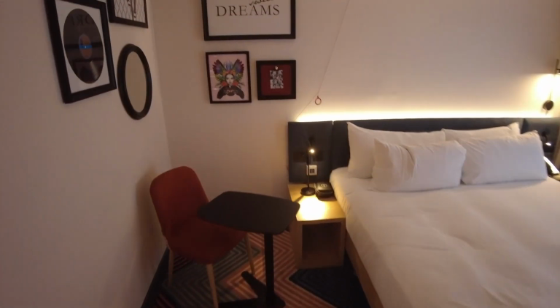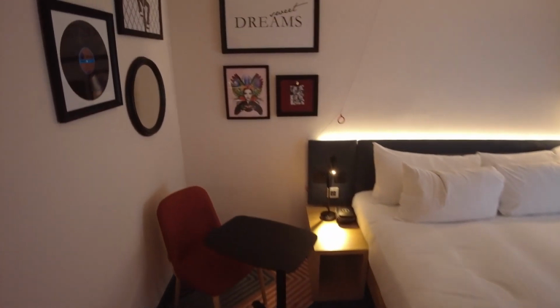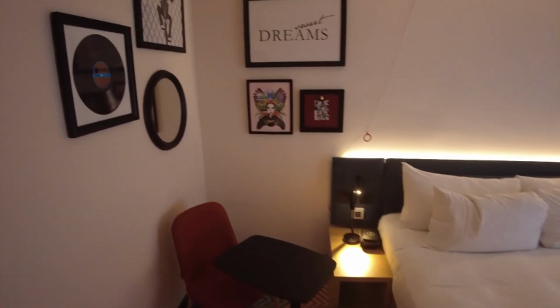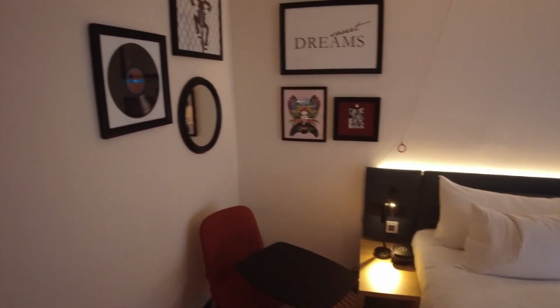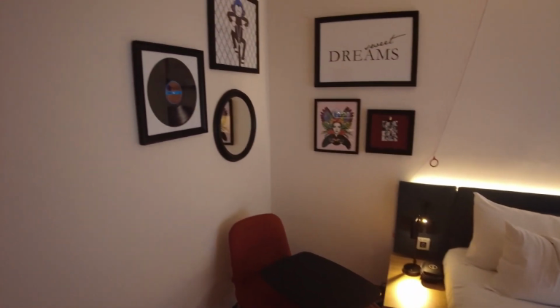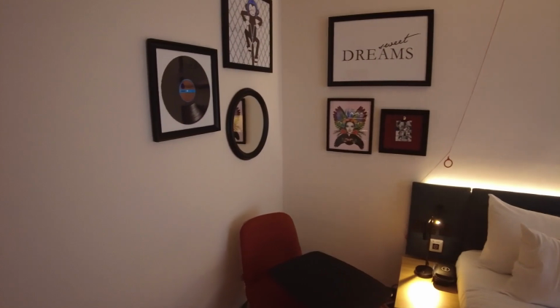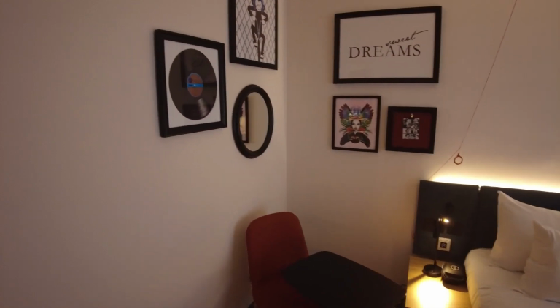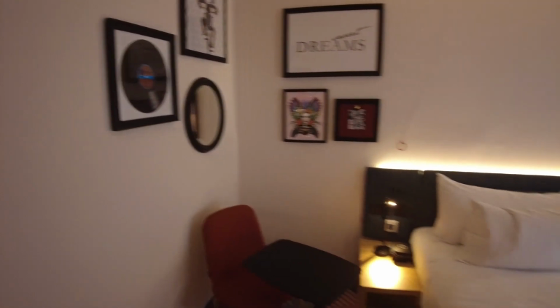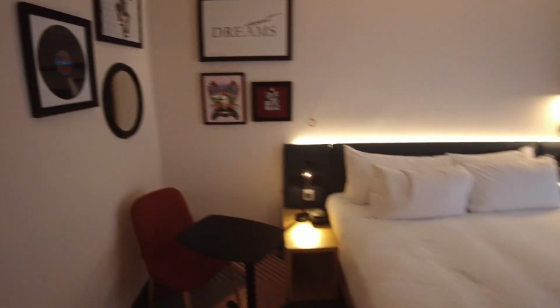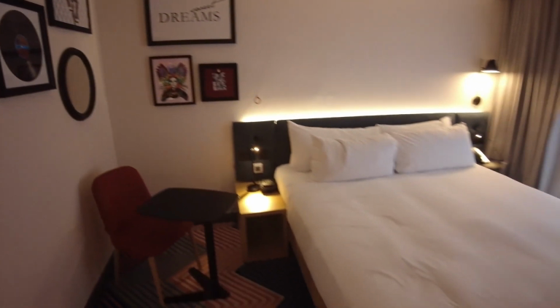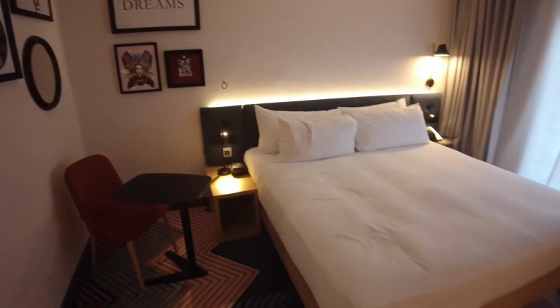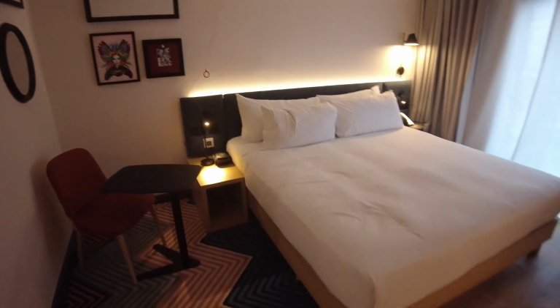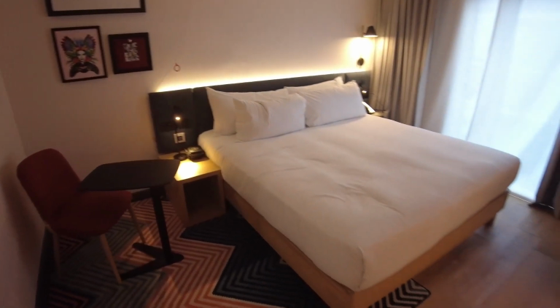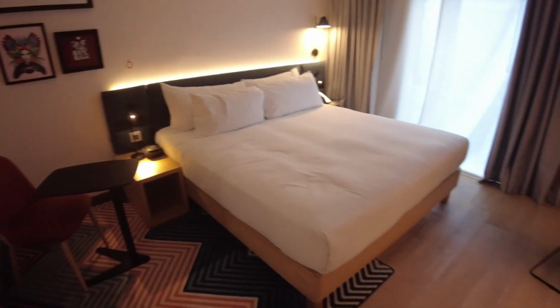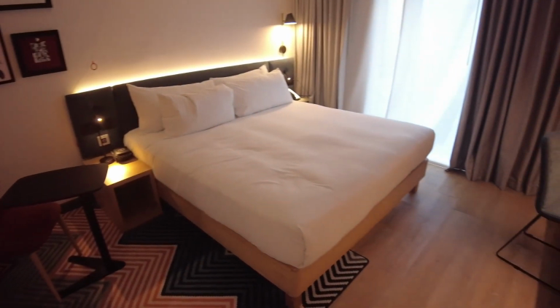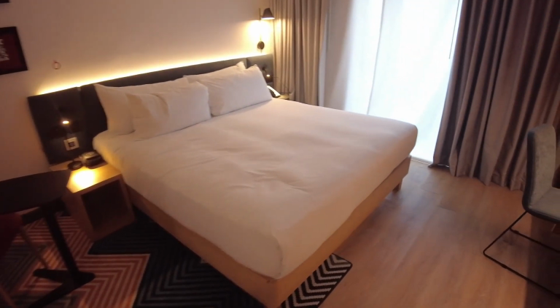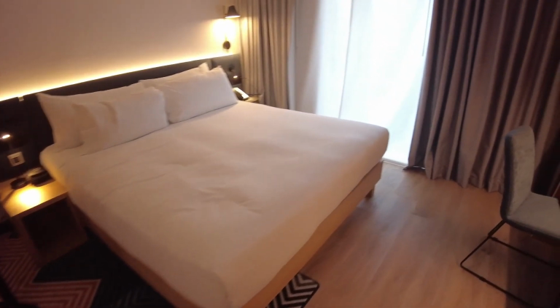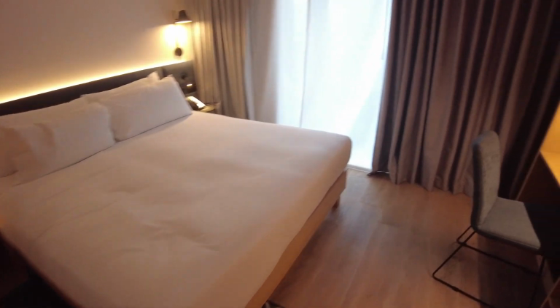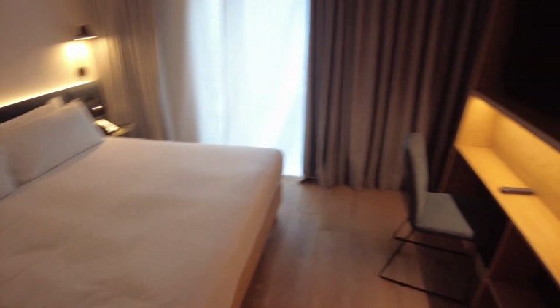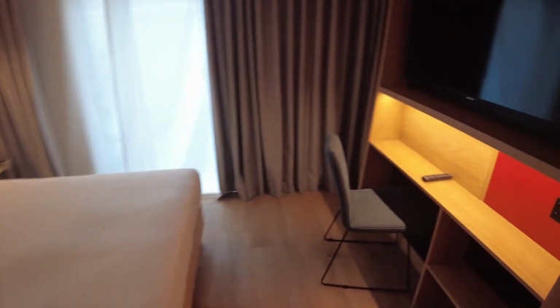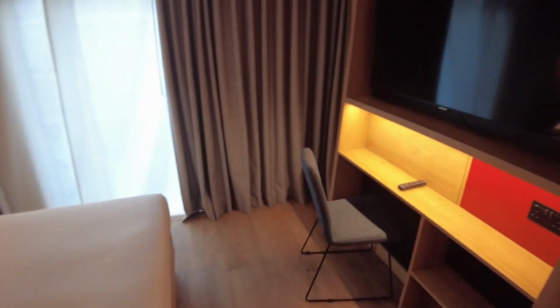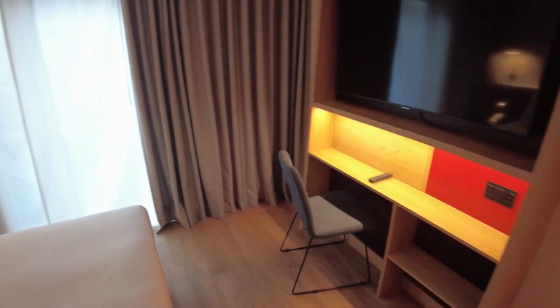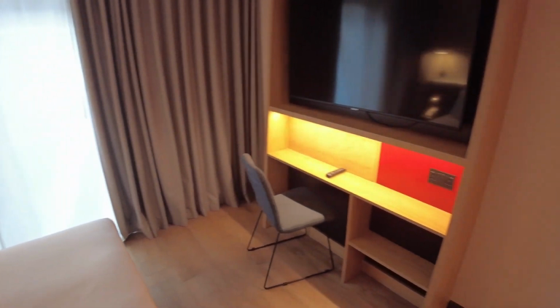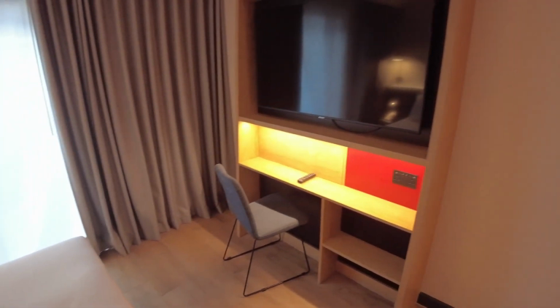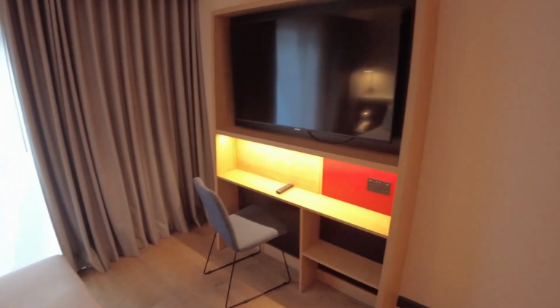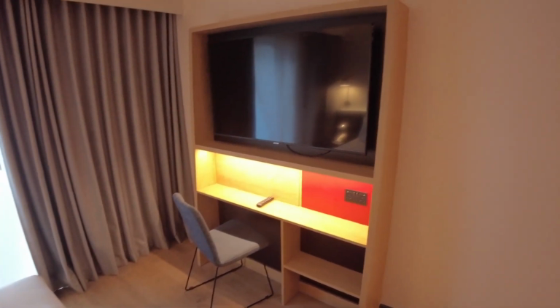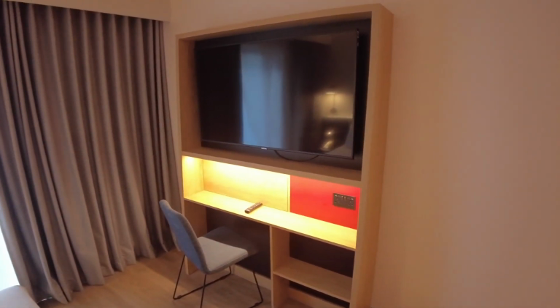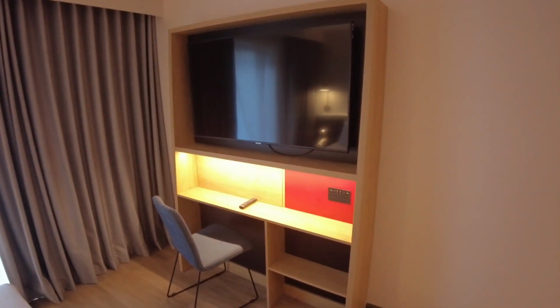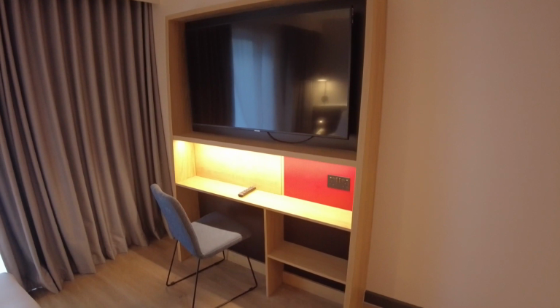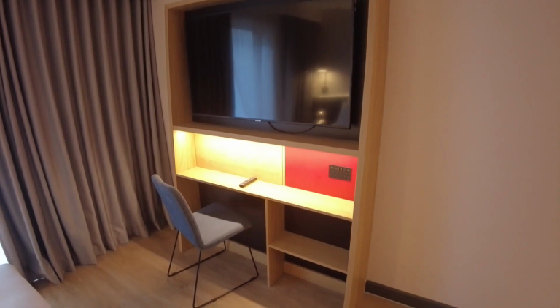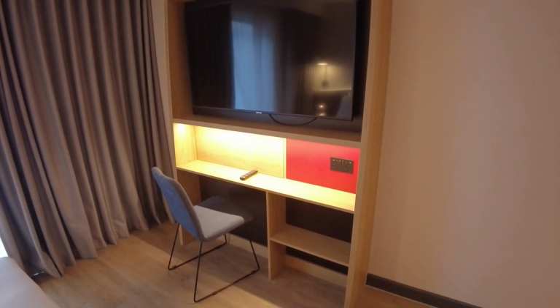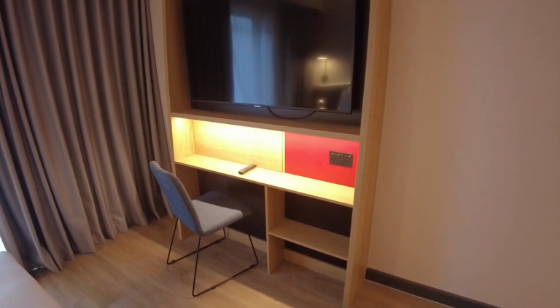Some nice pictures on the wall. There's a really big bed, and then to the right hand side you've got a really big TV and a small desk area.